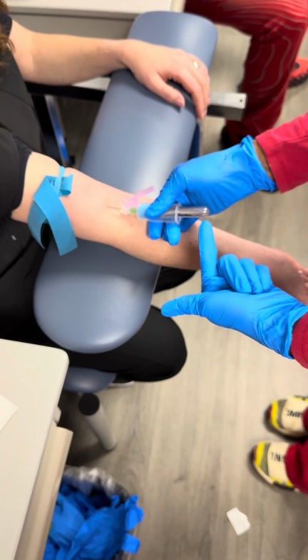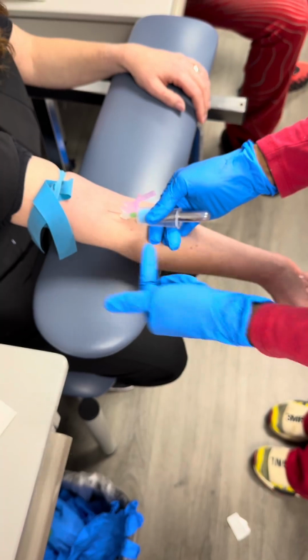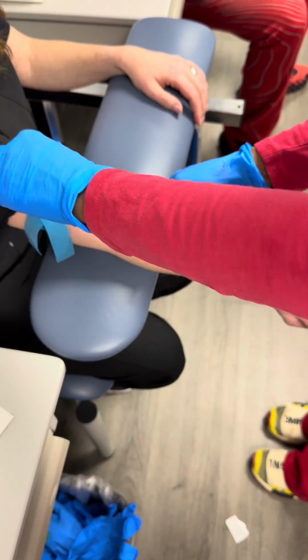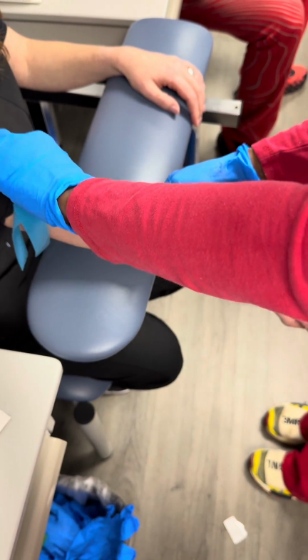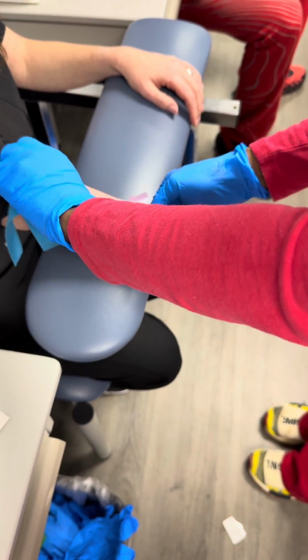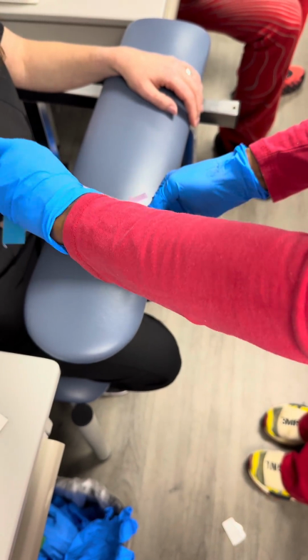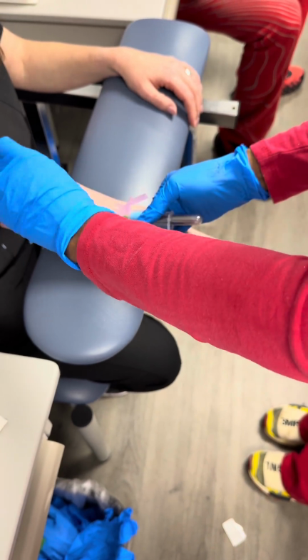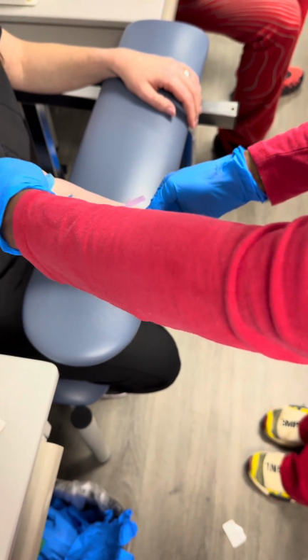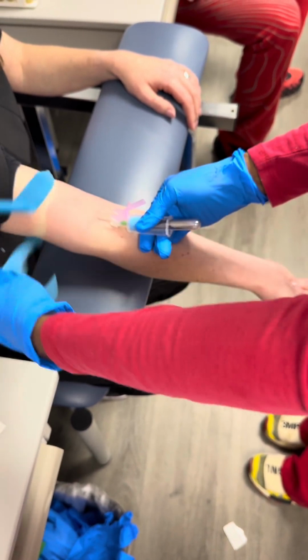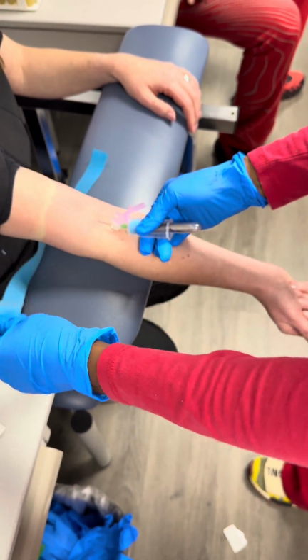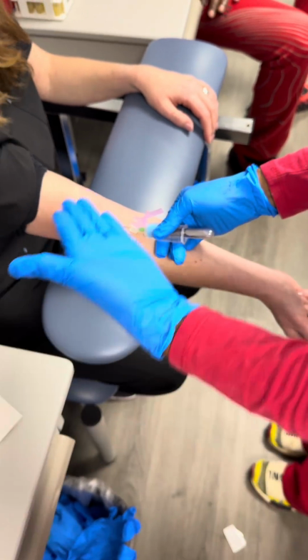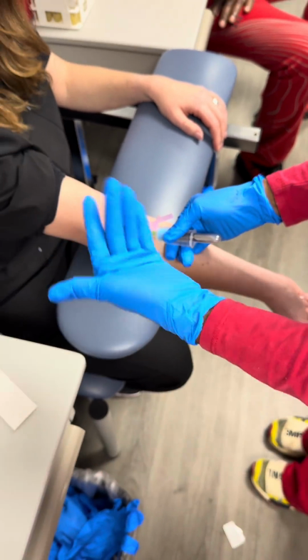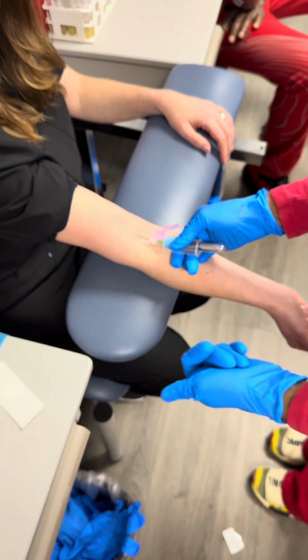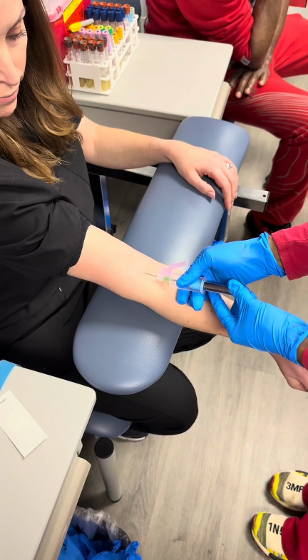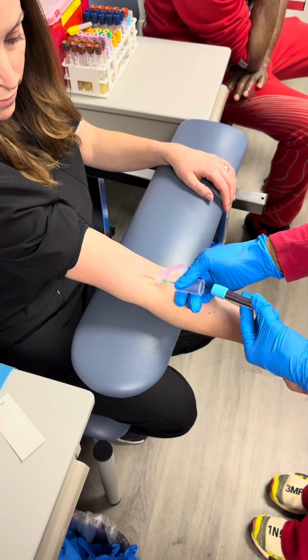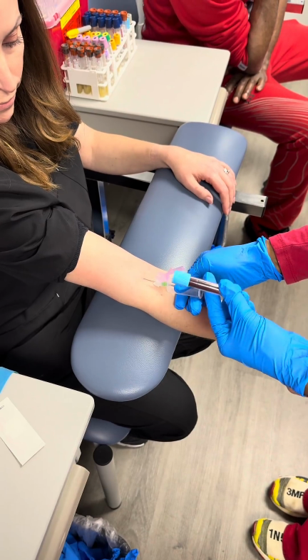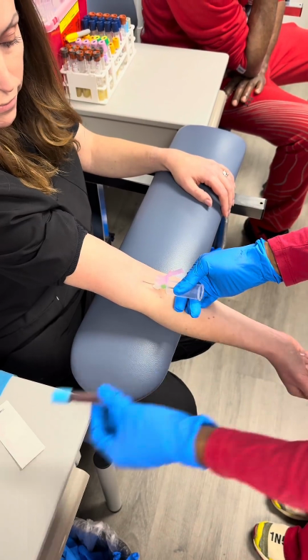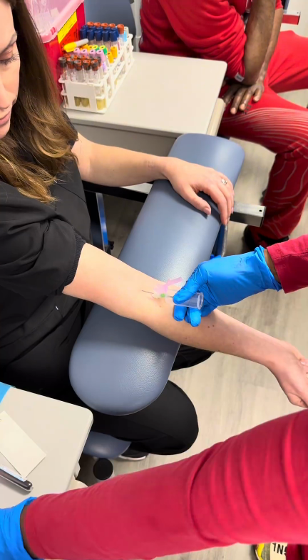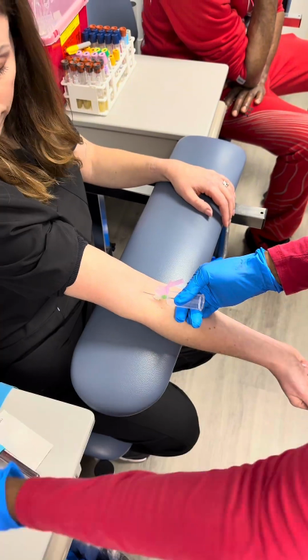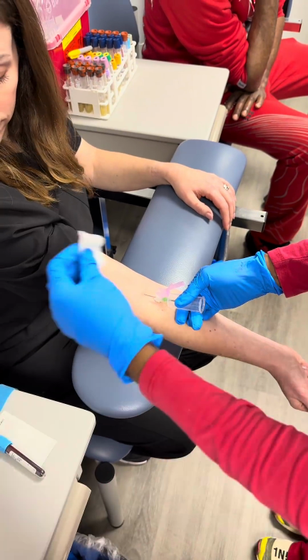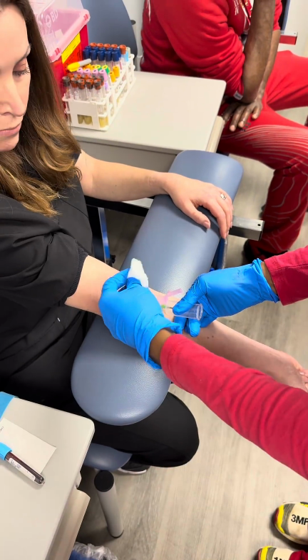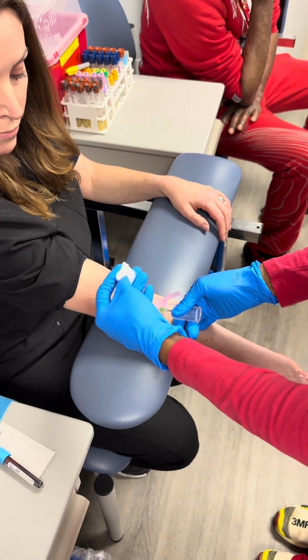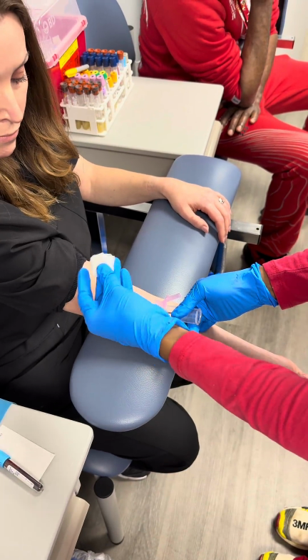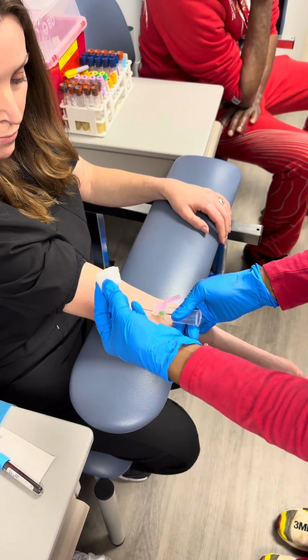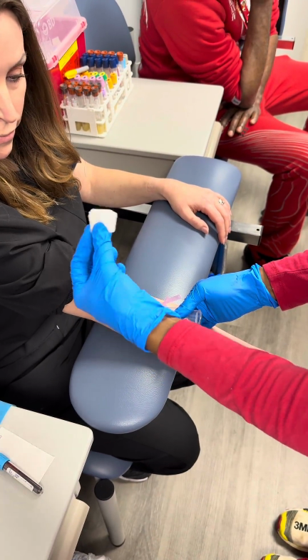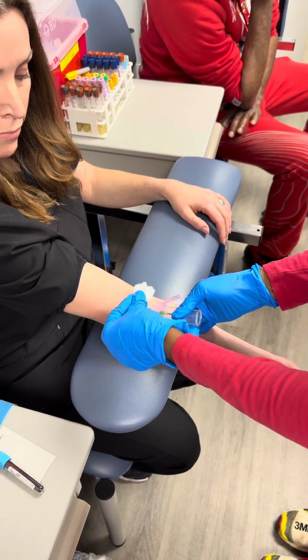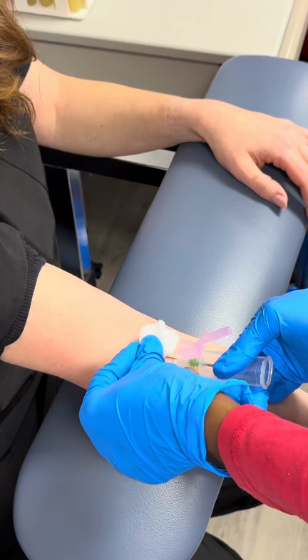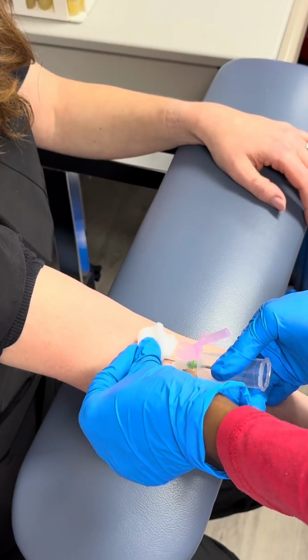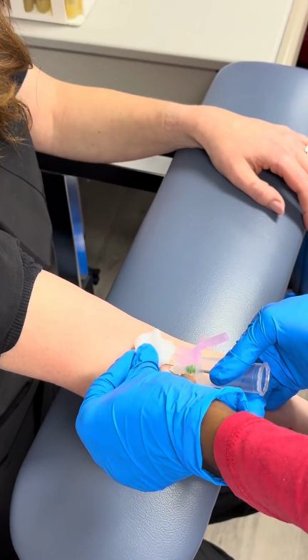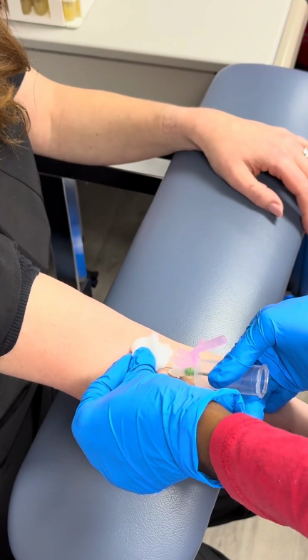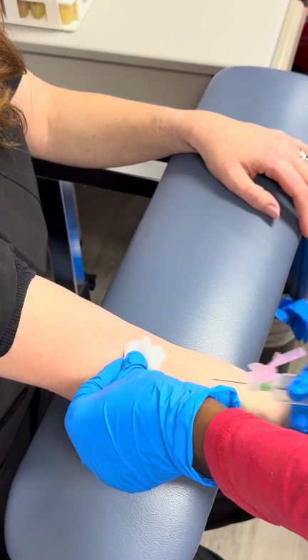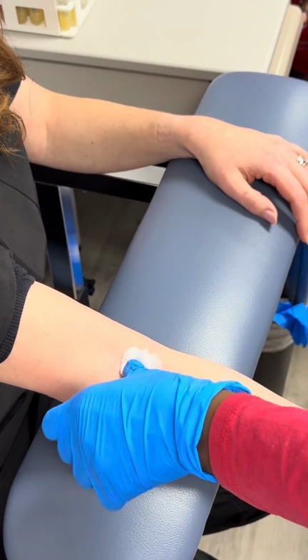As soon as I see the first sight of blood, I pop my tourniquet — nice and gently. Then I pull my tube out, get my gauze. I usually do mine in fours: I hover over the site, pull out, press down.